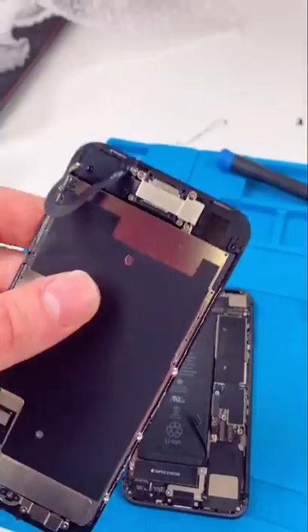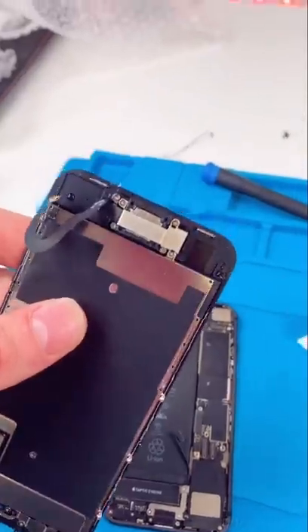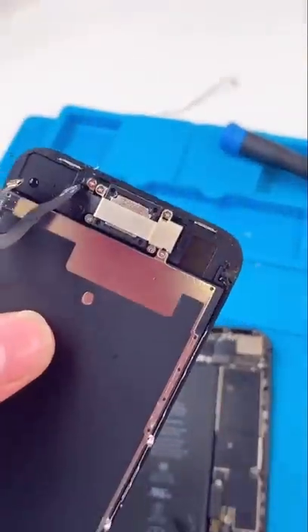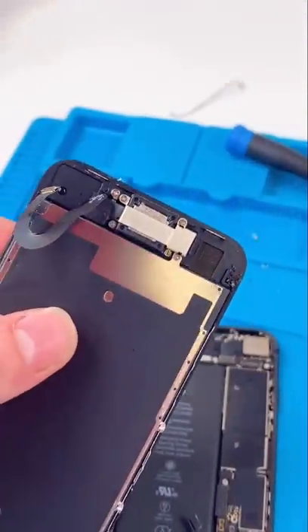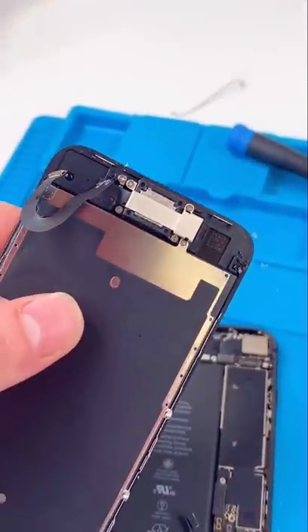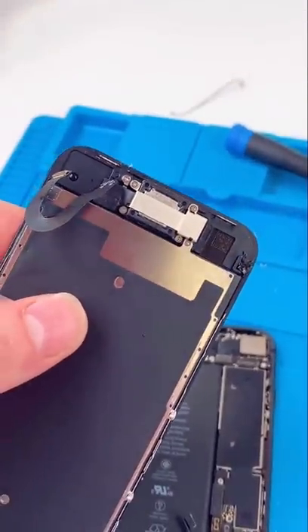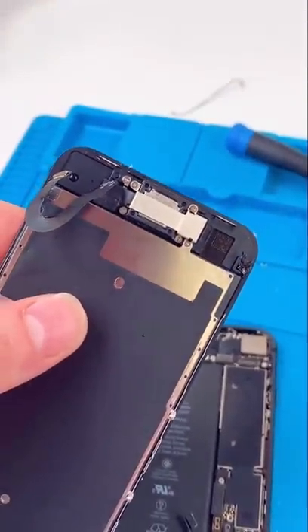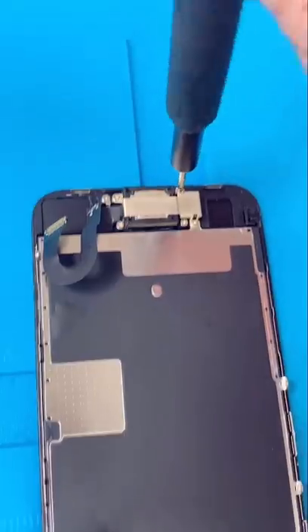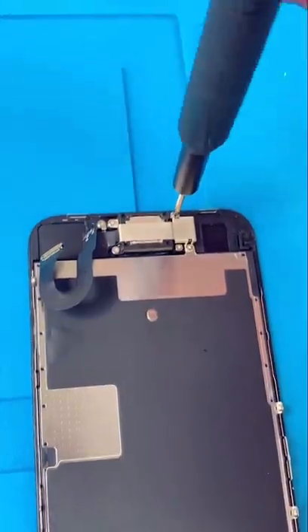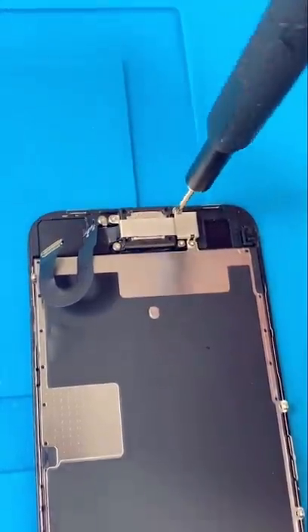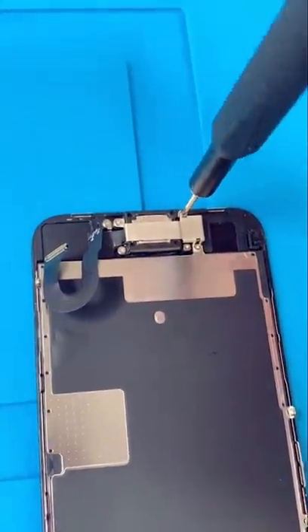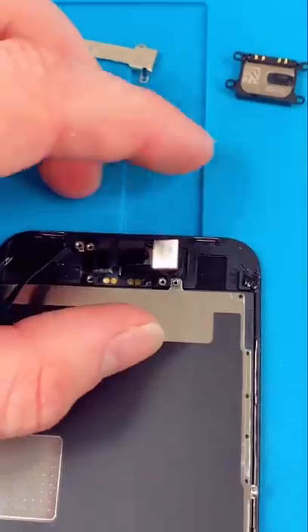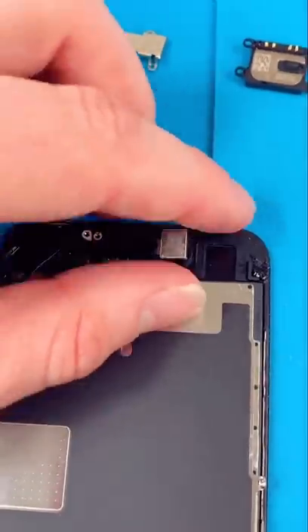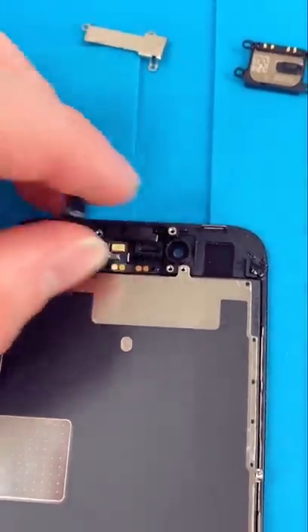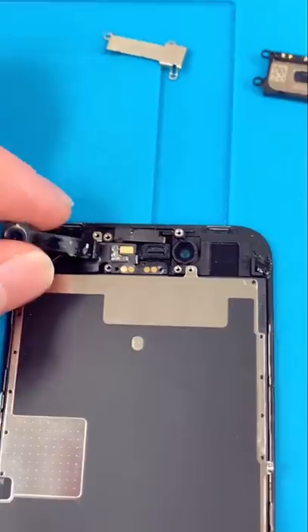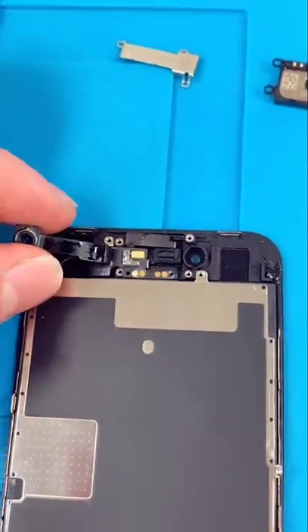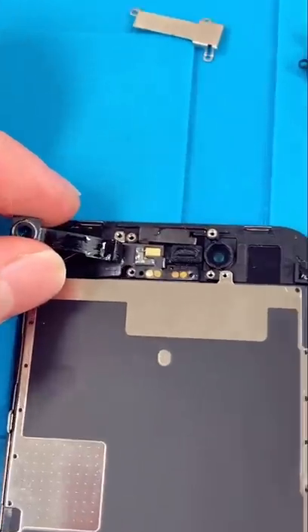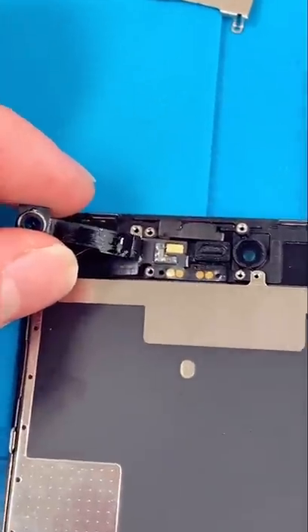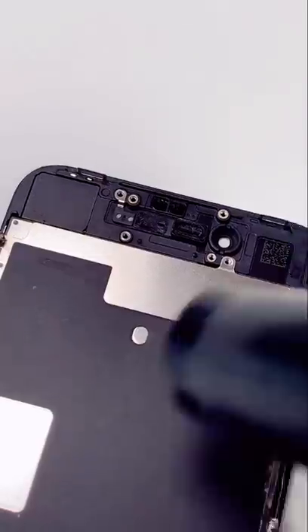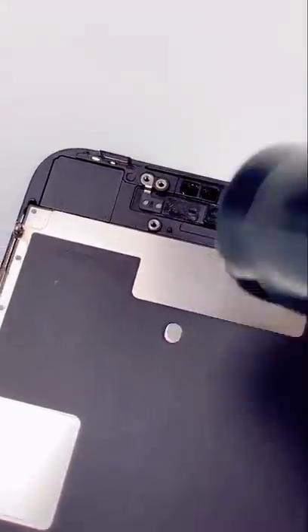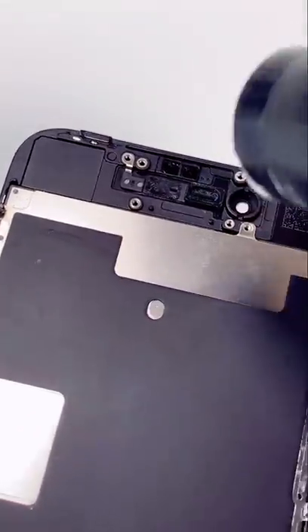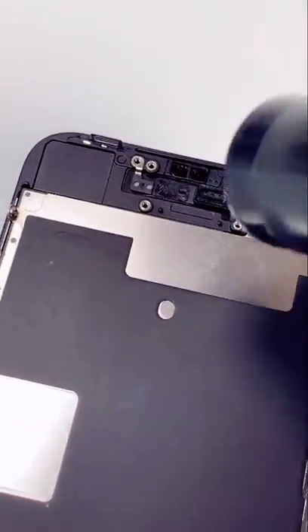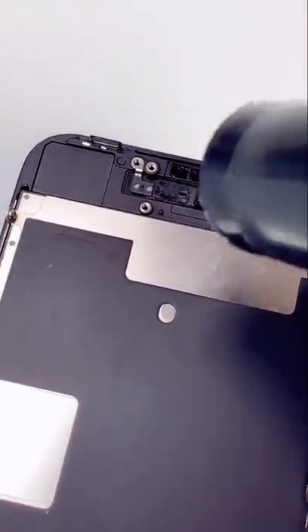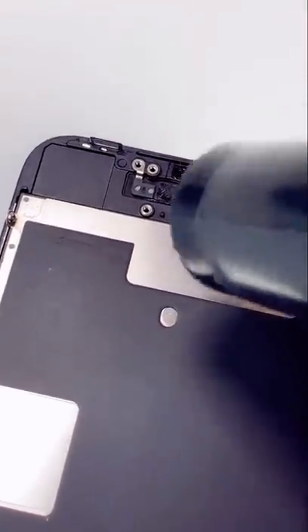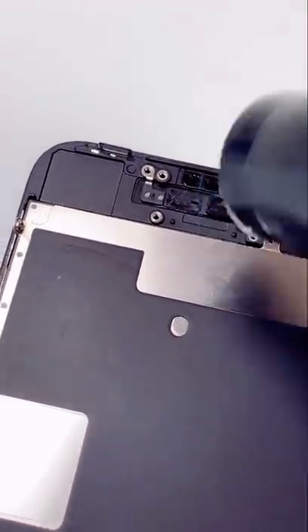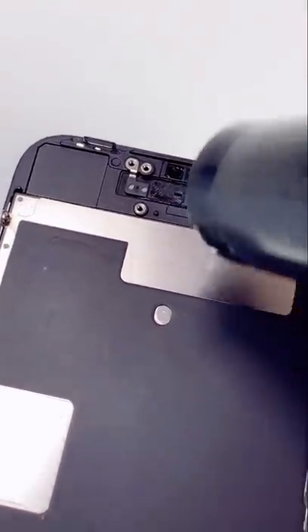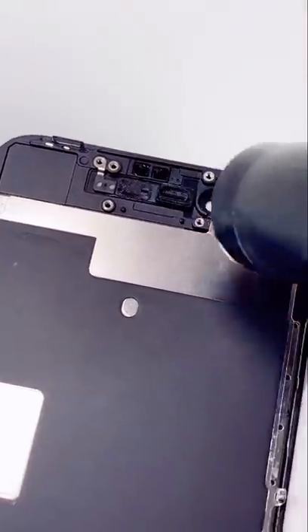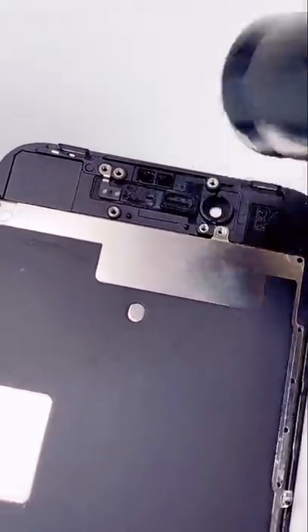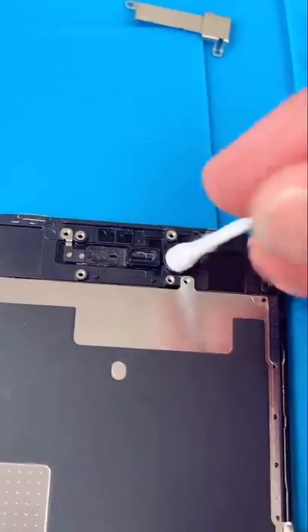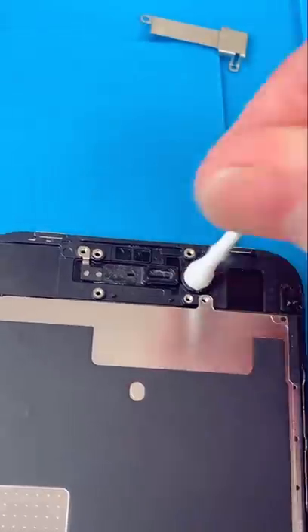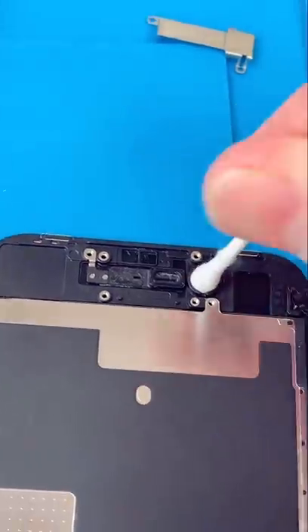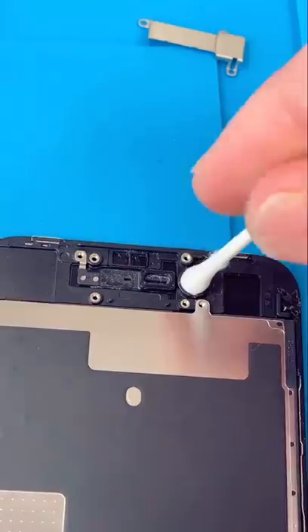Now we're going to quickly clean our front camera. Unscrew — and there's a lot of water under here. Use our Q-tip.